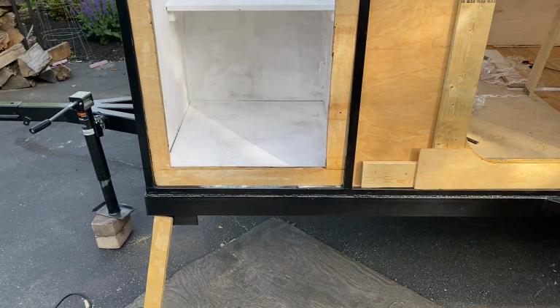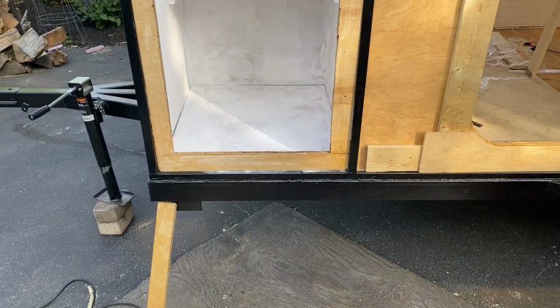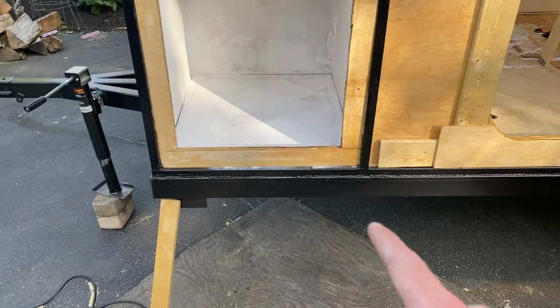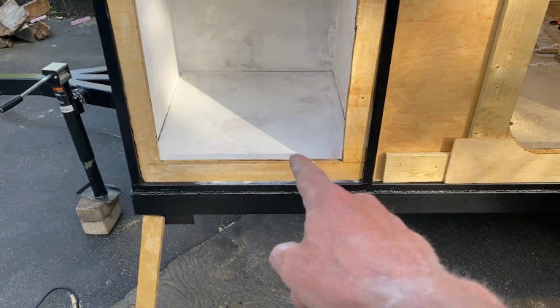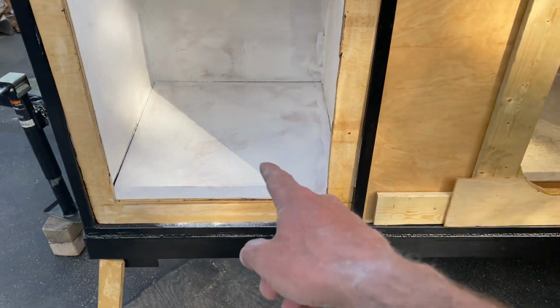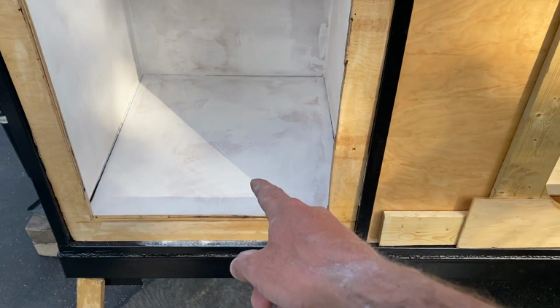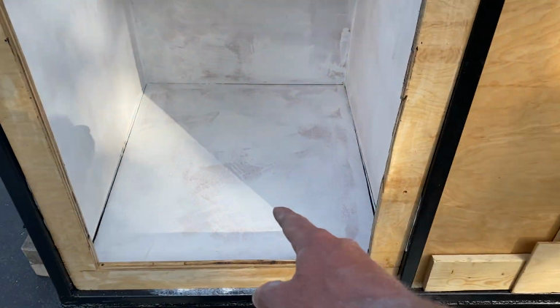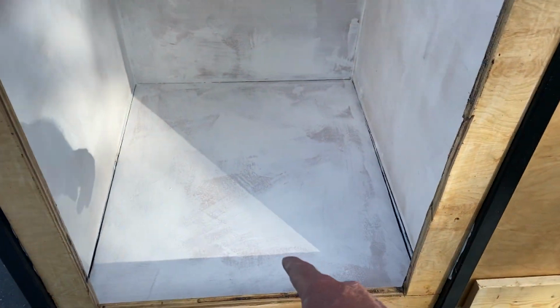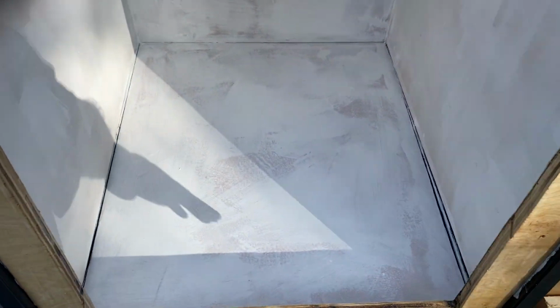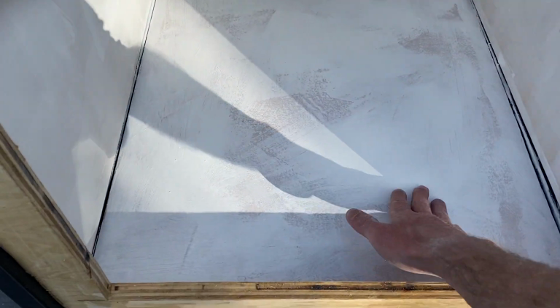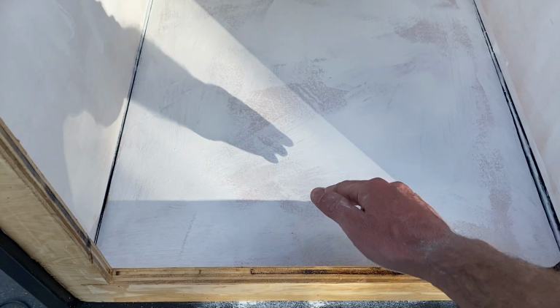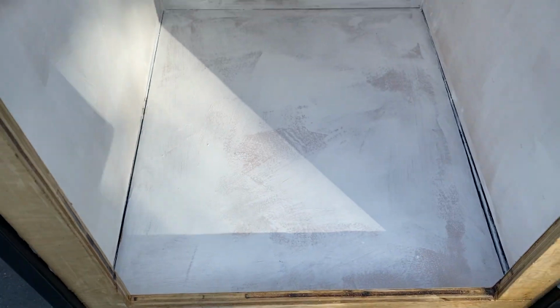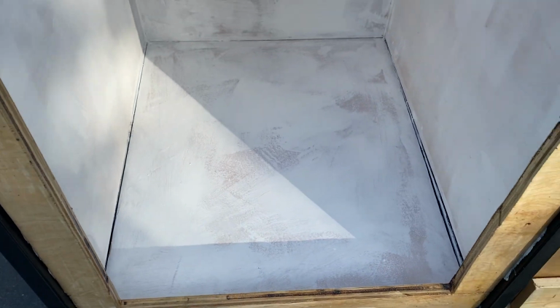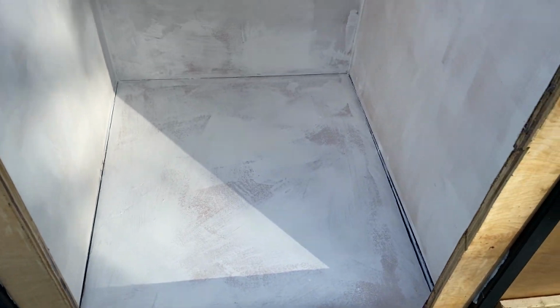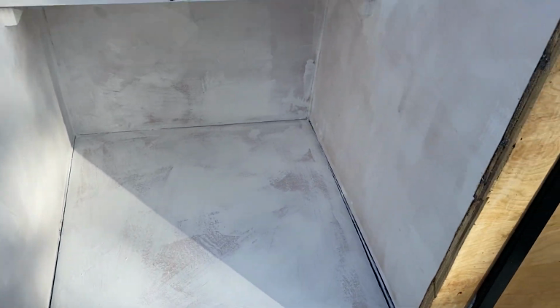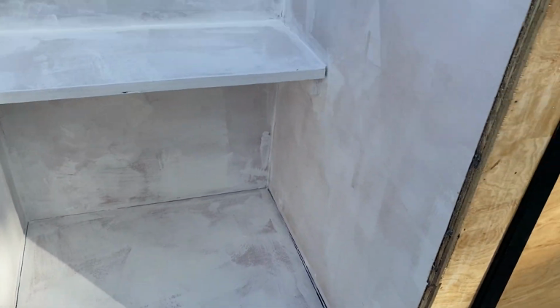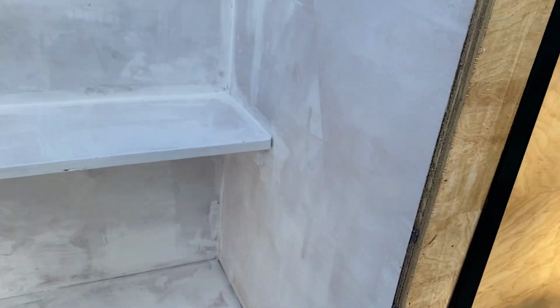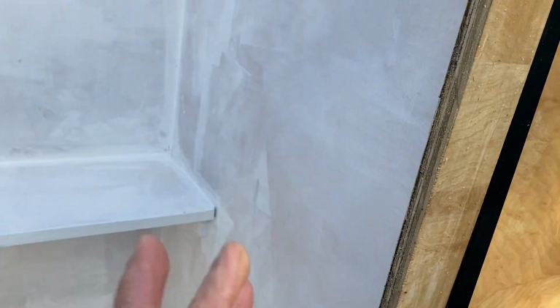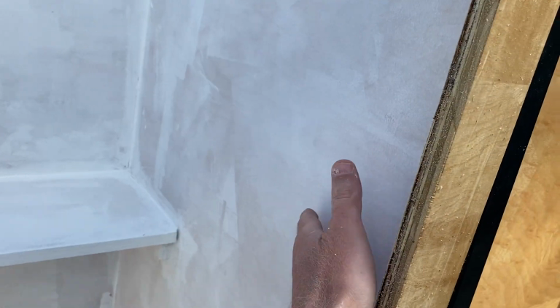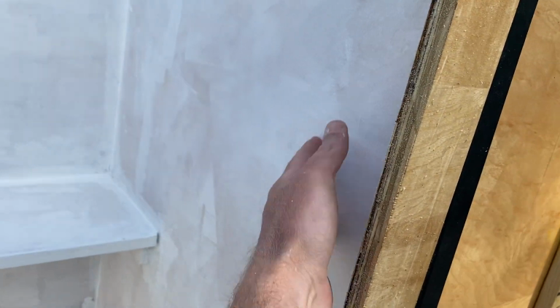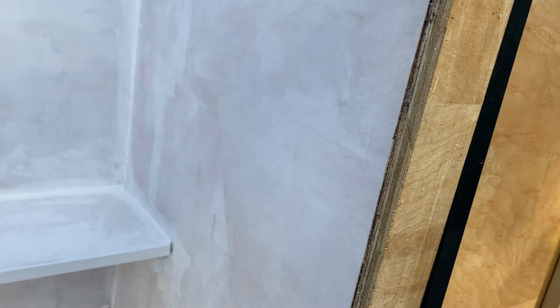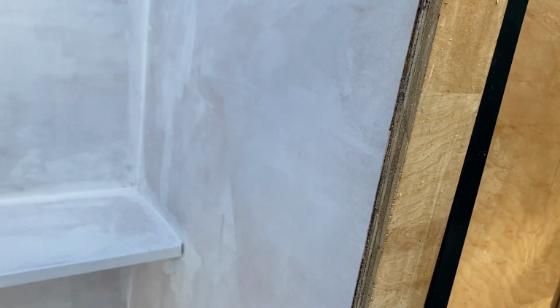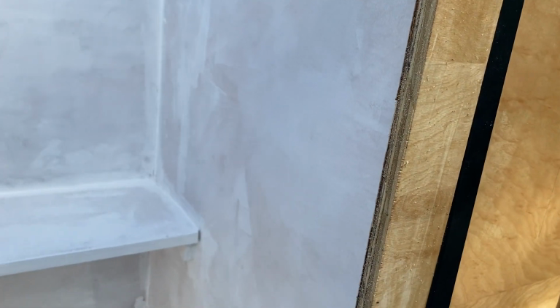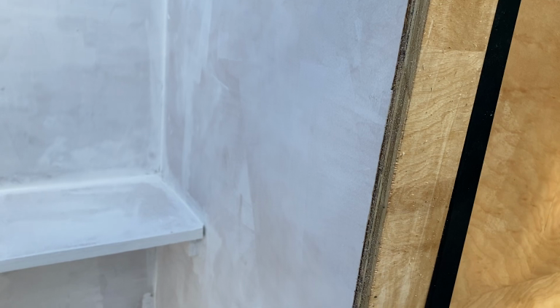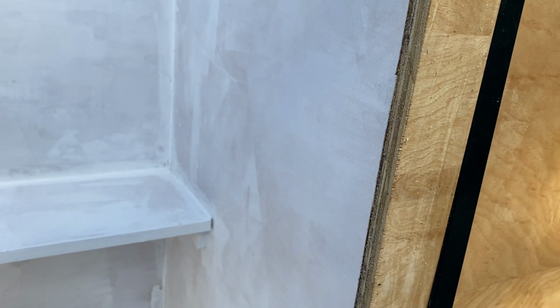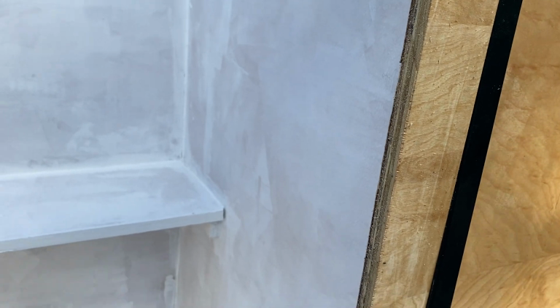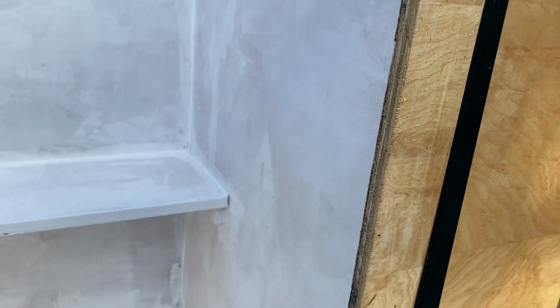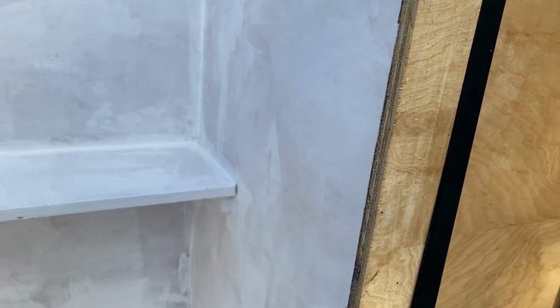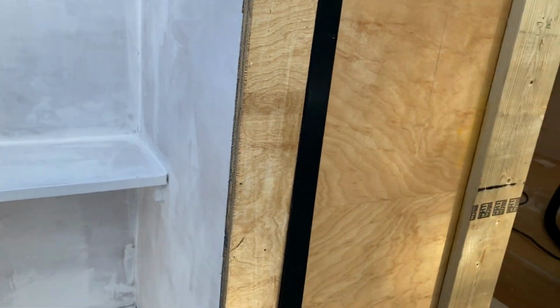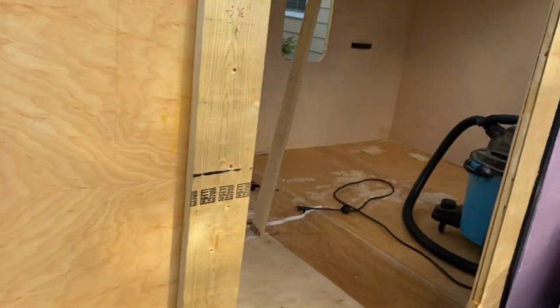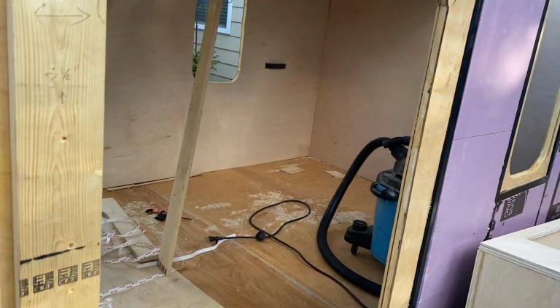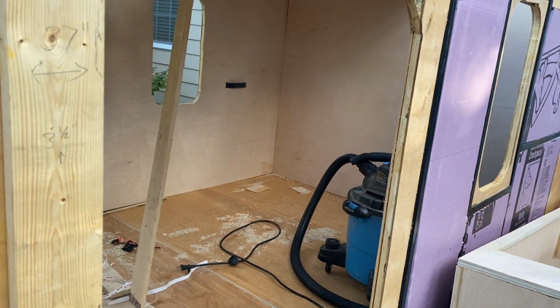I had some leftover primer so I figured that was a good use of it. I poly'd the bottom first — it's an oil-based primer, so hopefully it sticks pretty well. This wall was poly'd too, but I think we should be all right. It's coming along.